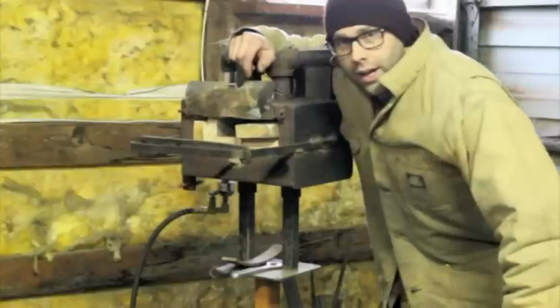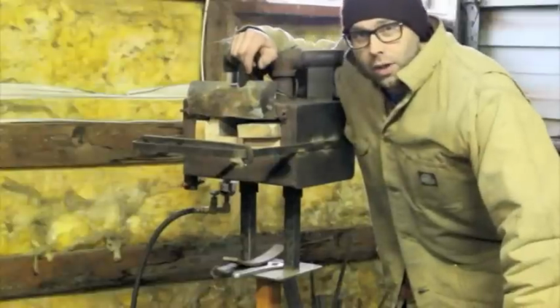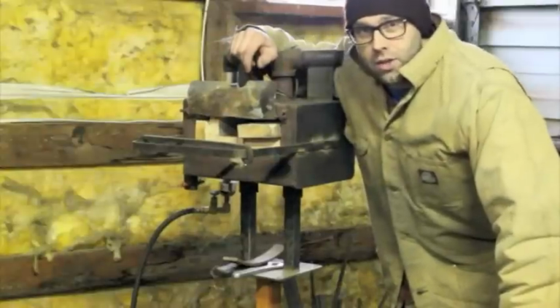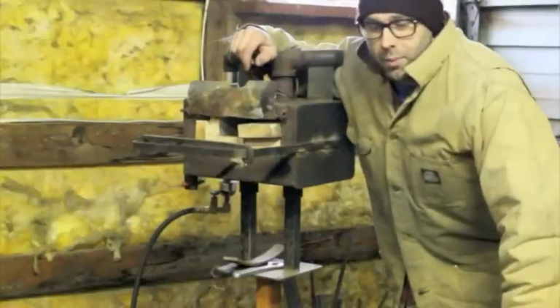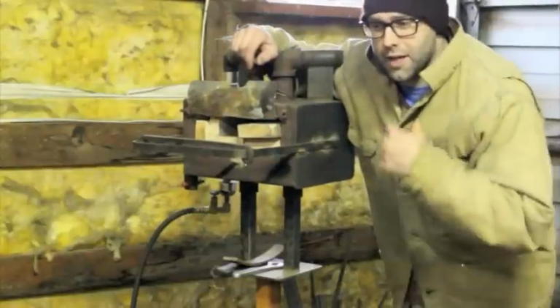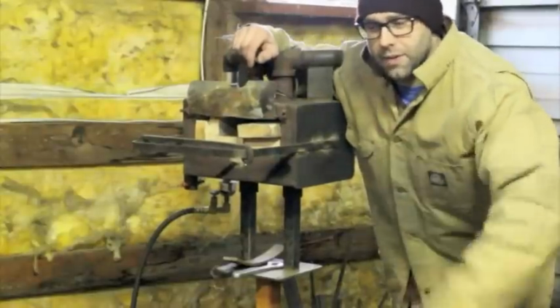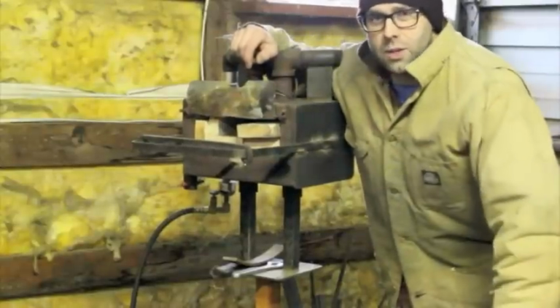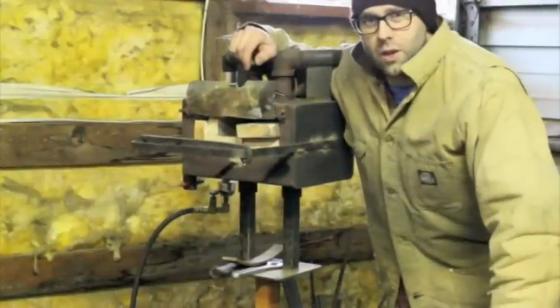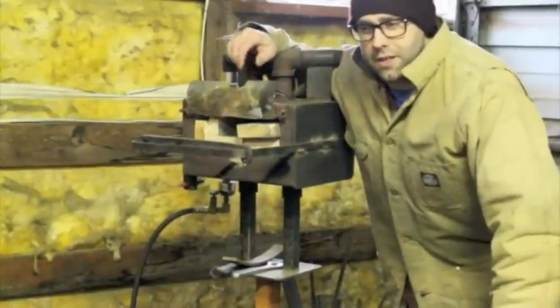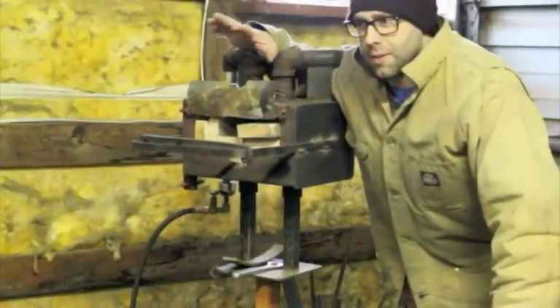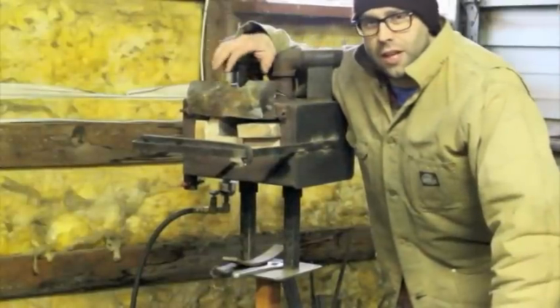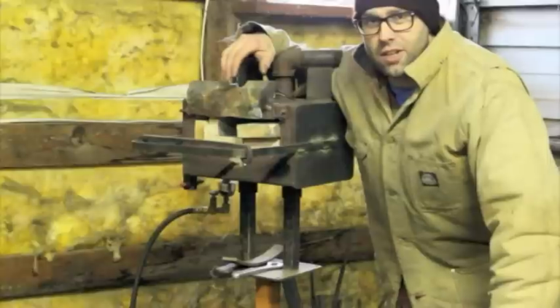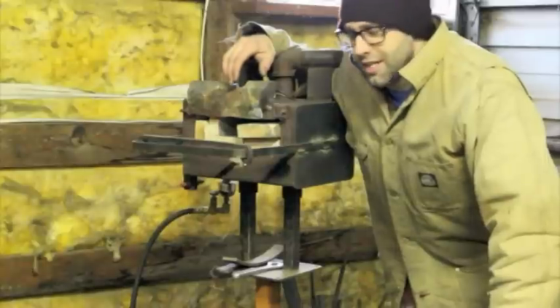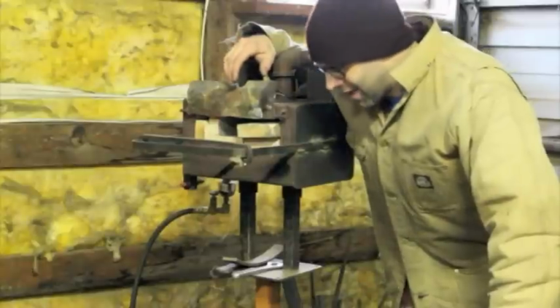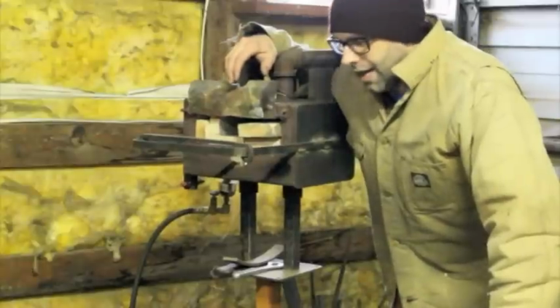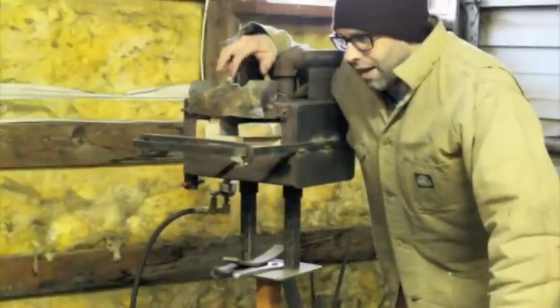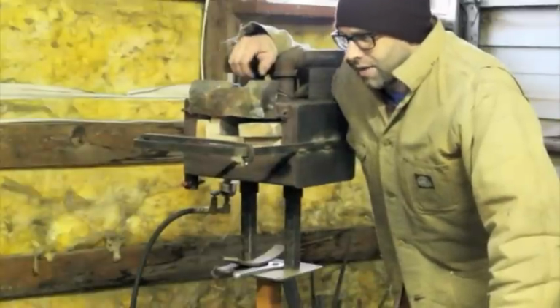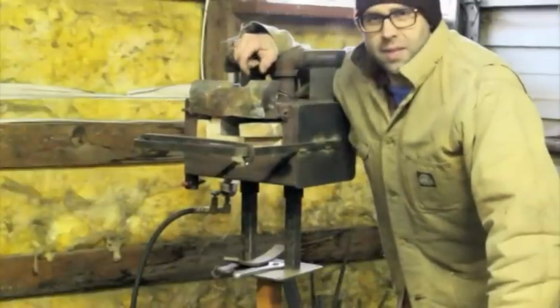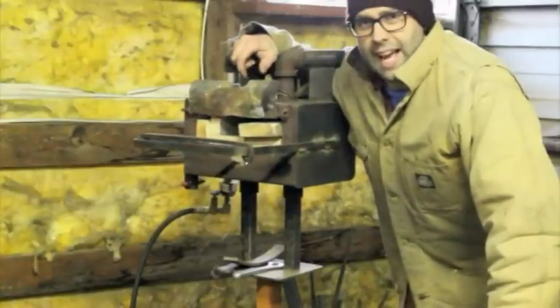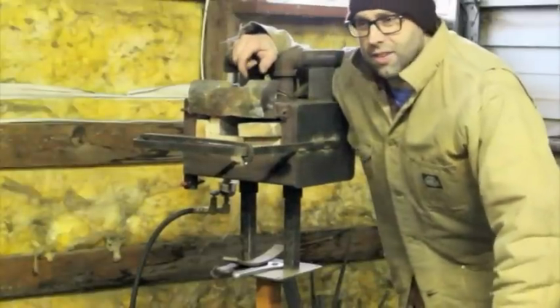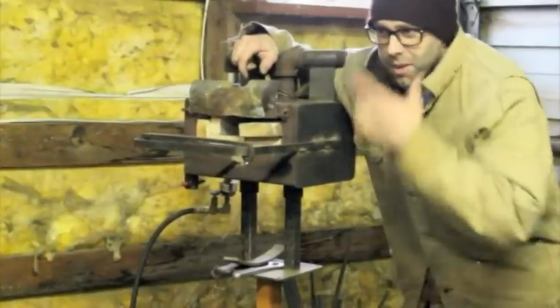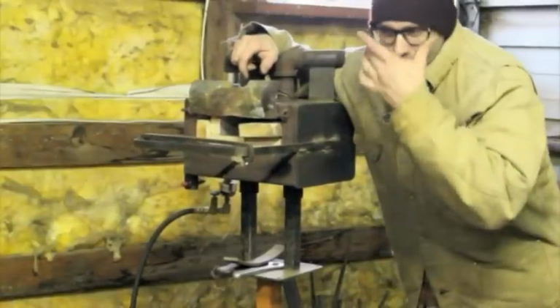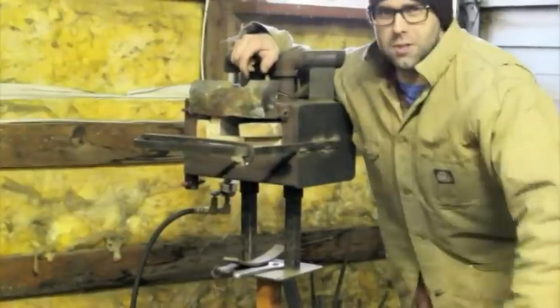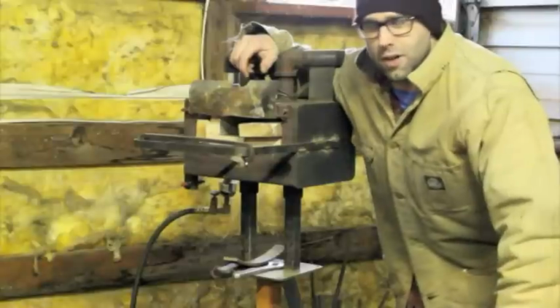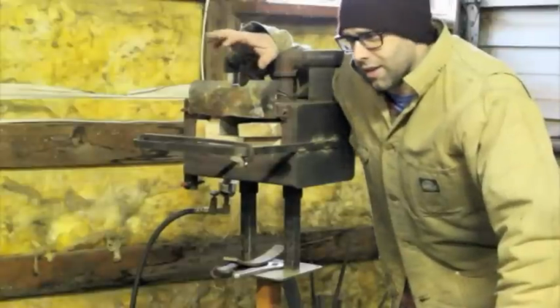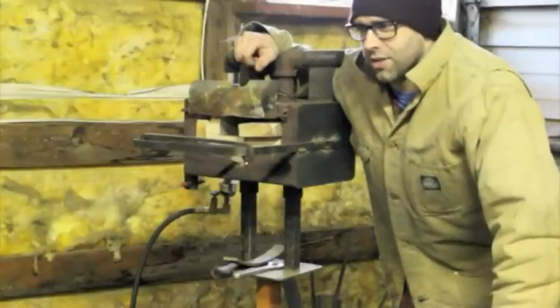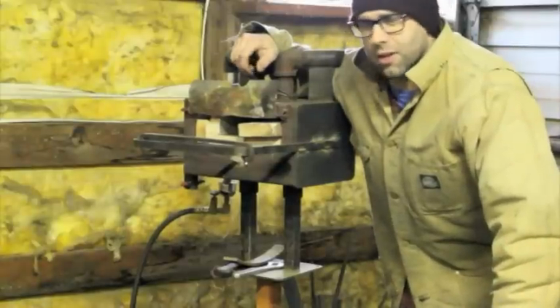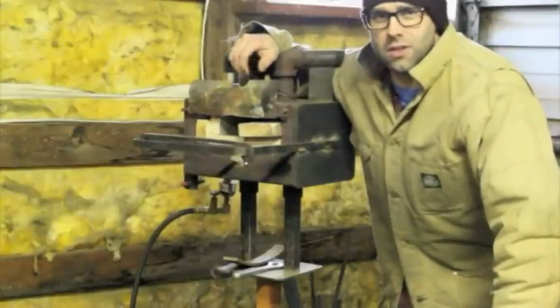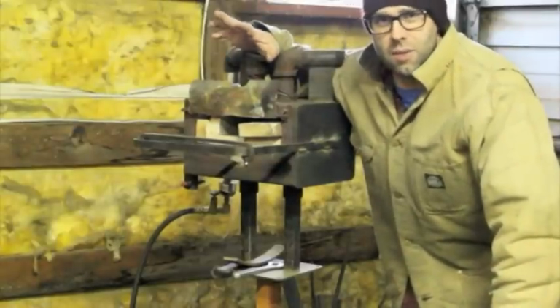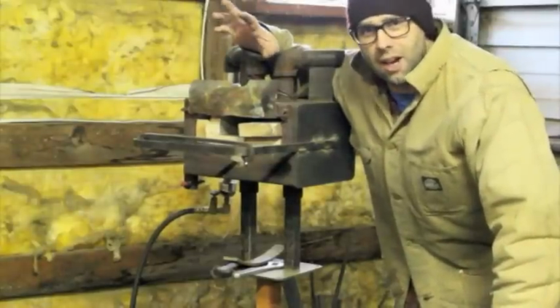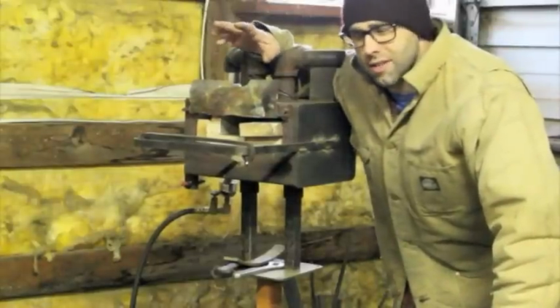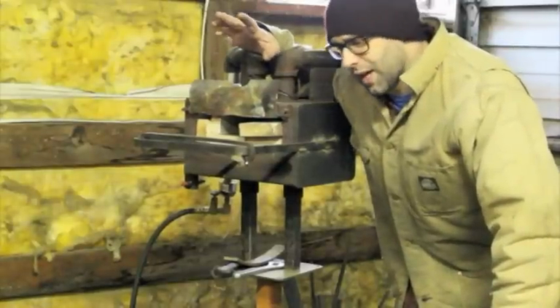Hi guys, welcome back to the shop. I'm pretty excited about this next series of videos because it's going to be some good hands-on content, and that's something that's been kind of lacking on this channel. I'm not trying to become the next YouTube star or anything like that. I just enjoy making videos because I enjoy making knives and stuff like that.